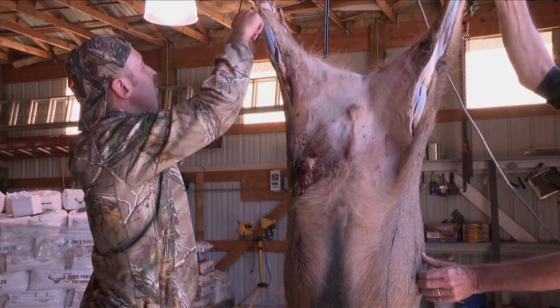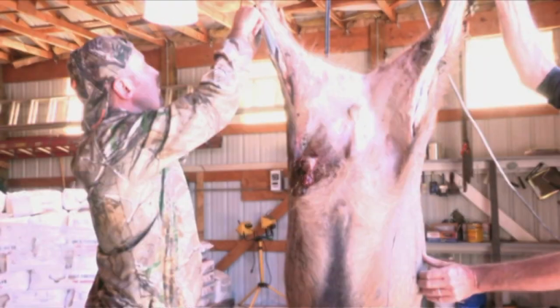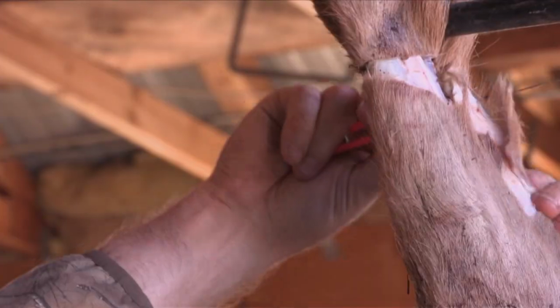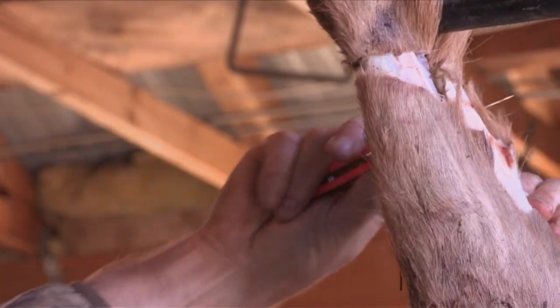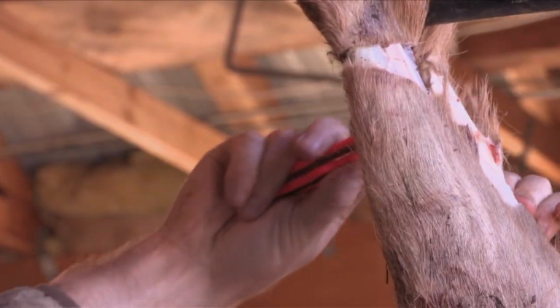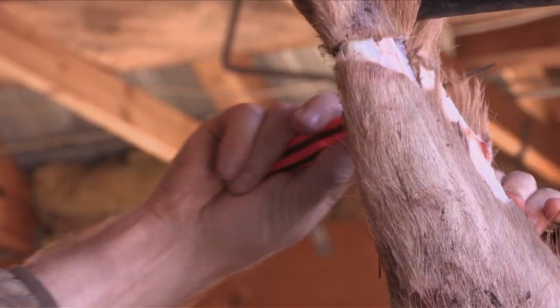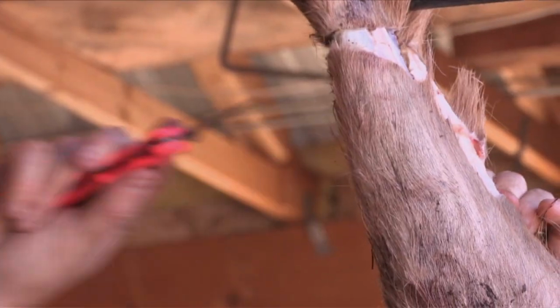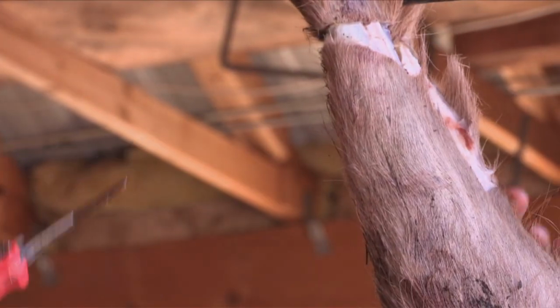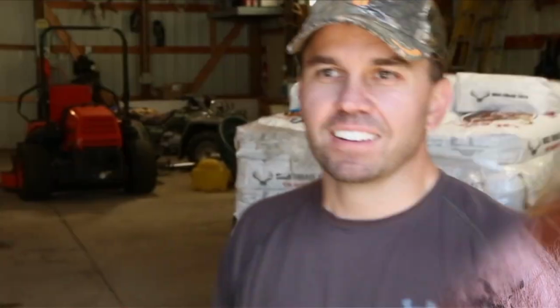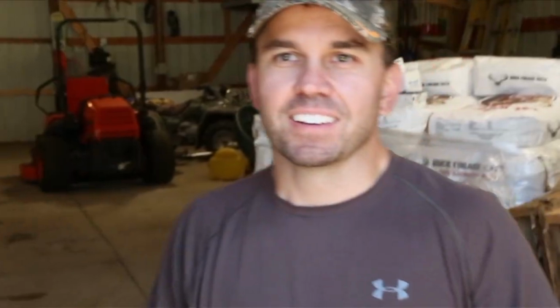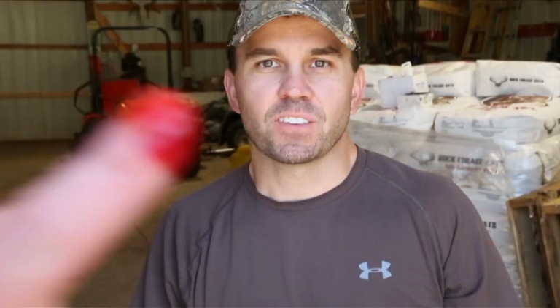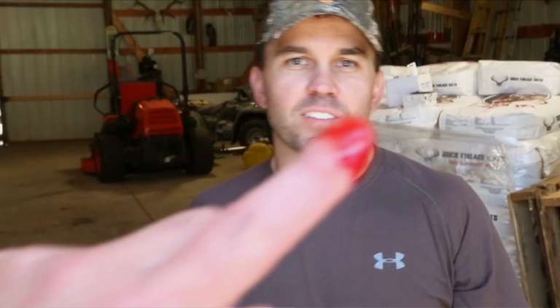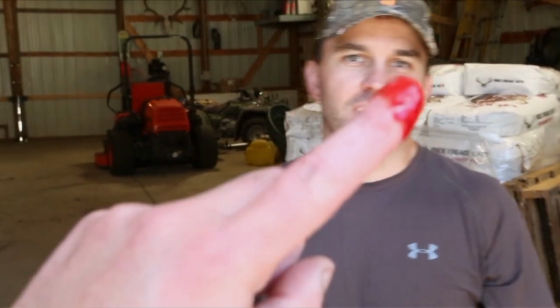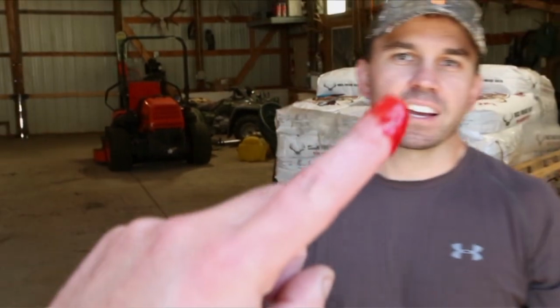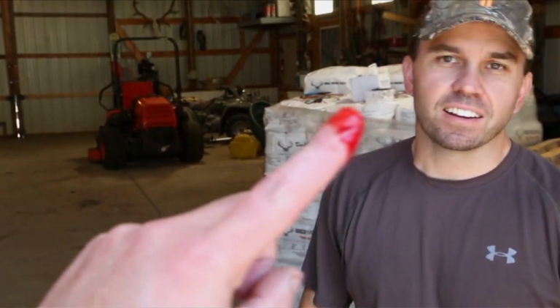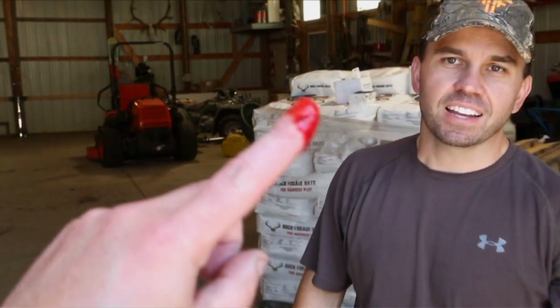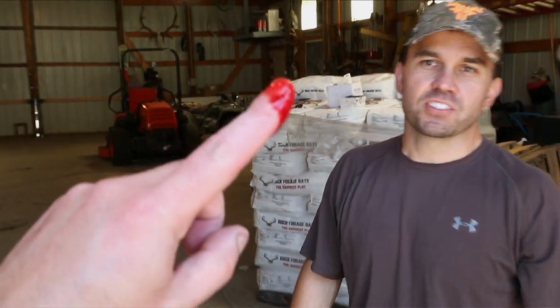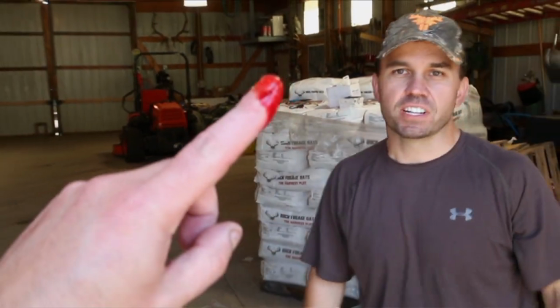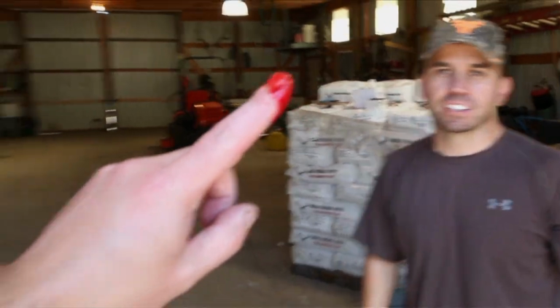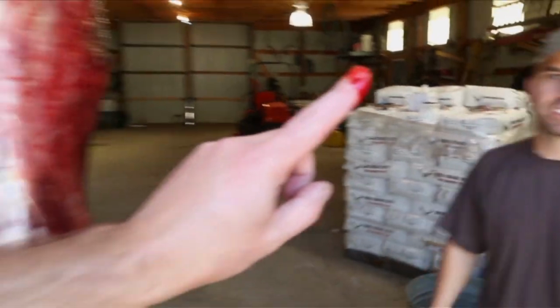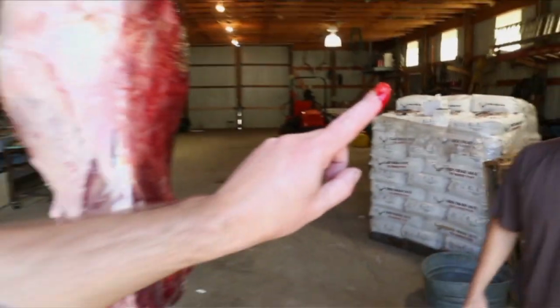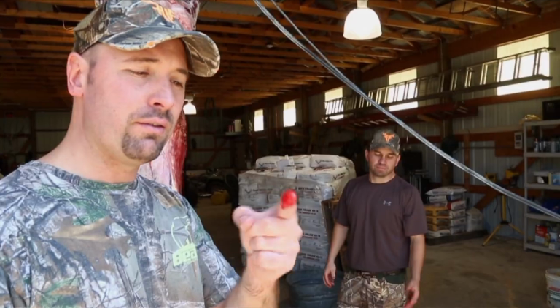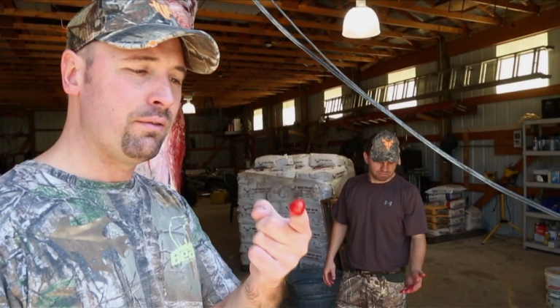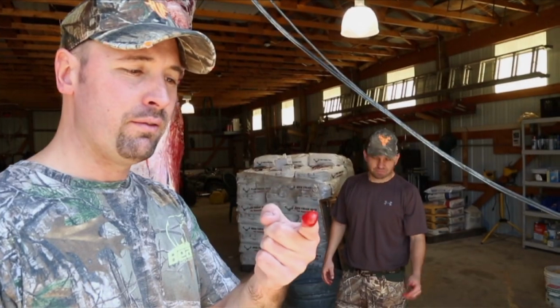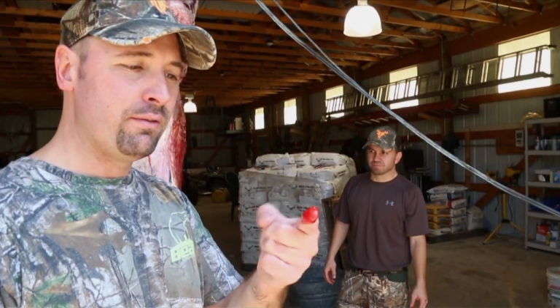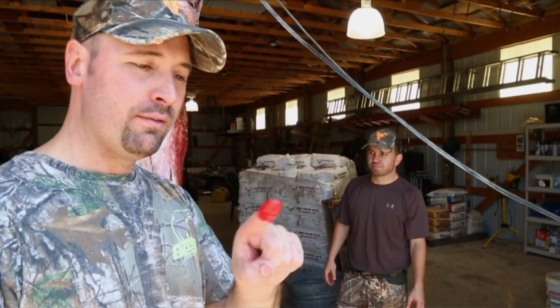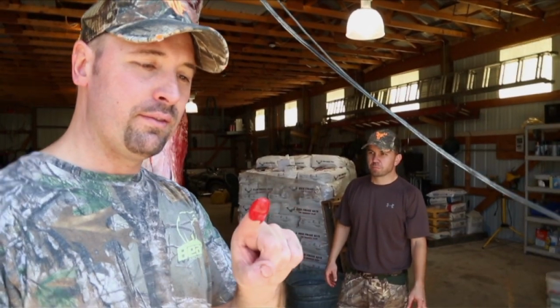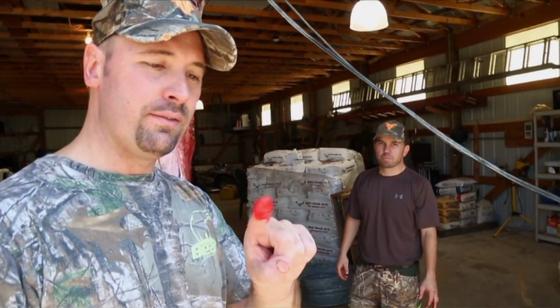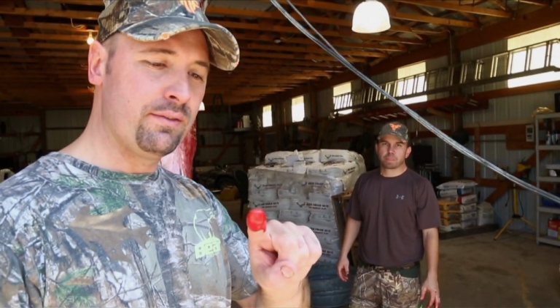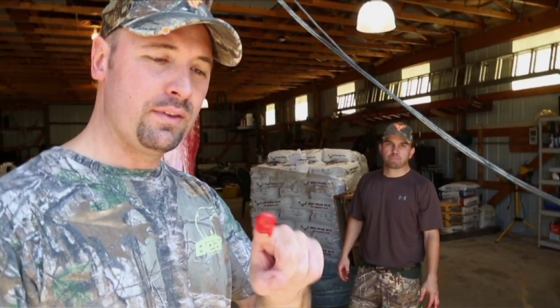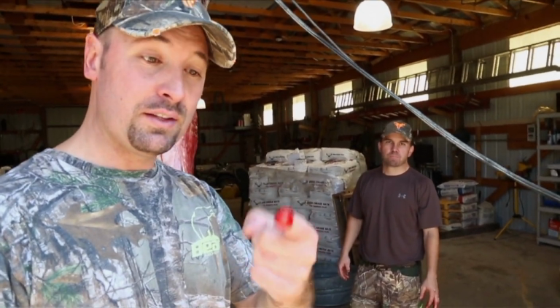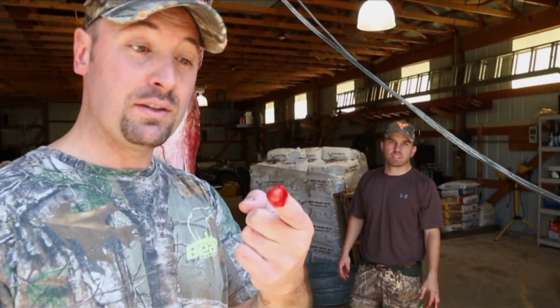I end up slicing my finger pretty good. Freddie had an injury. Those knives are so sharp, you just have to be careful. That's crazy.